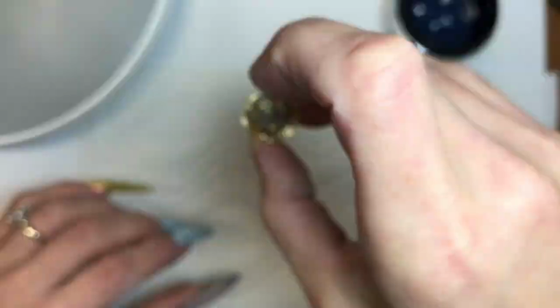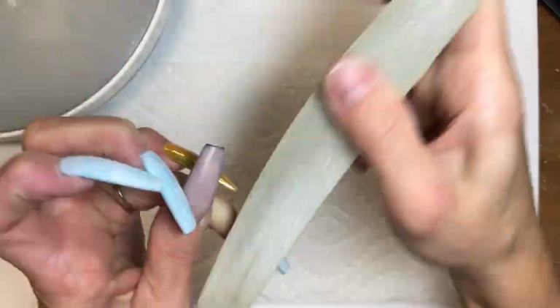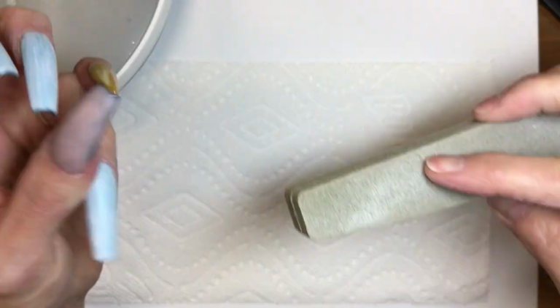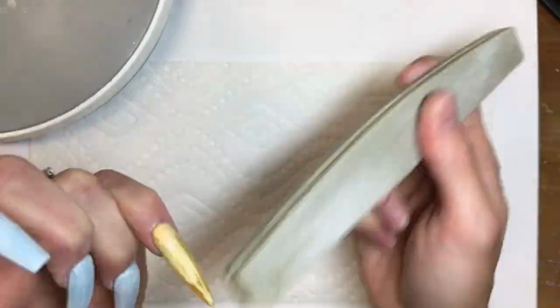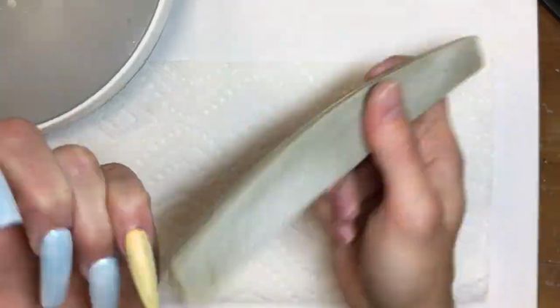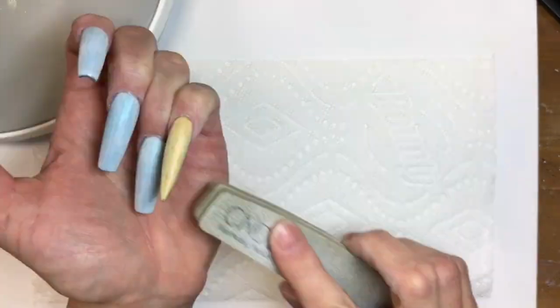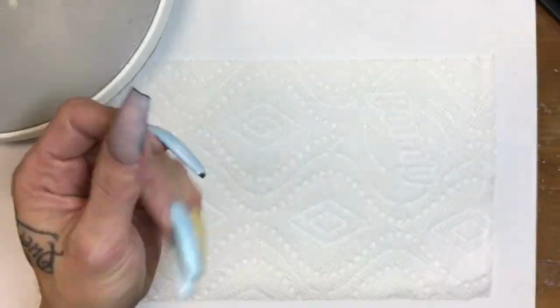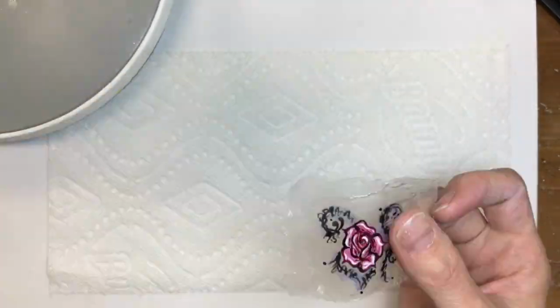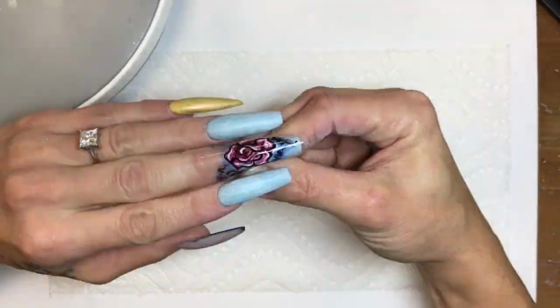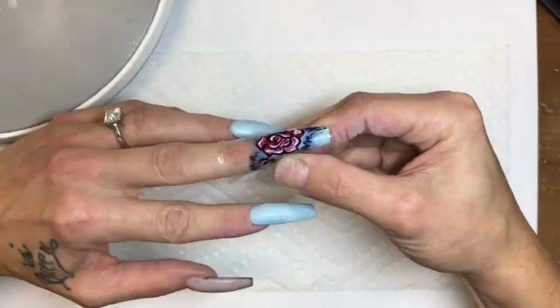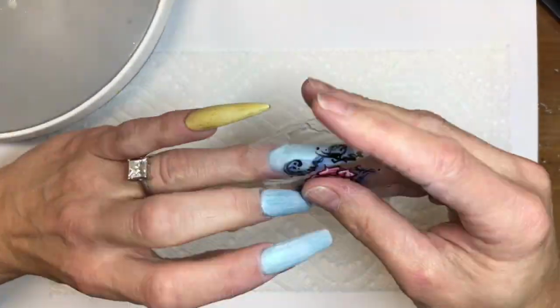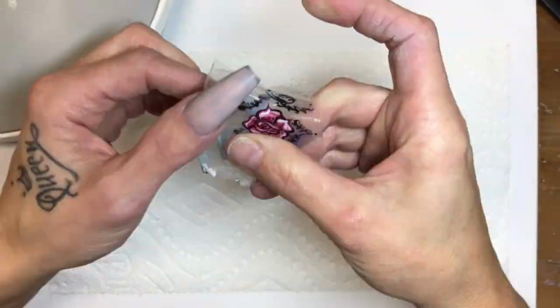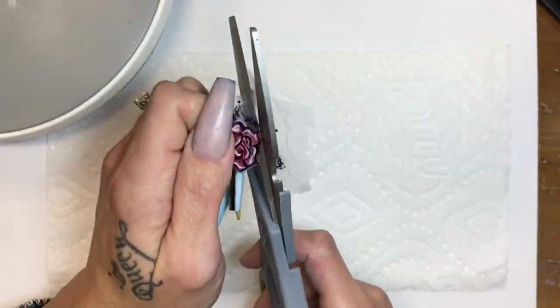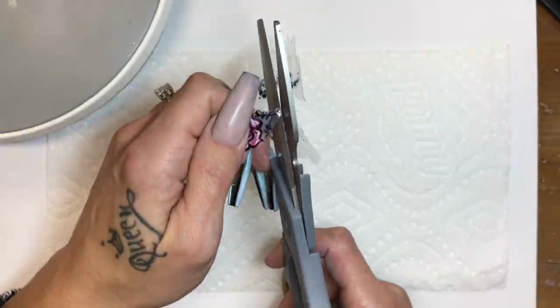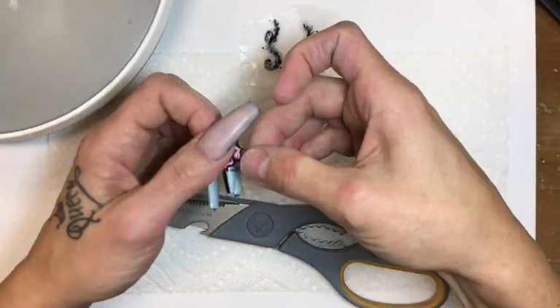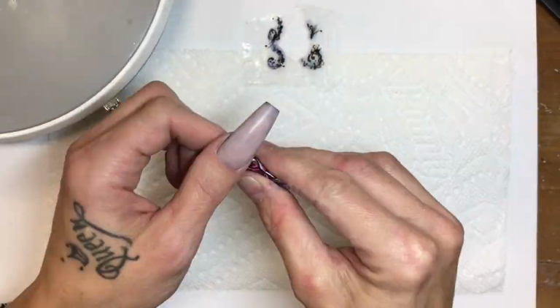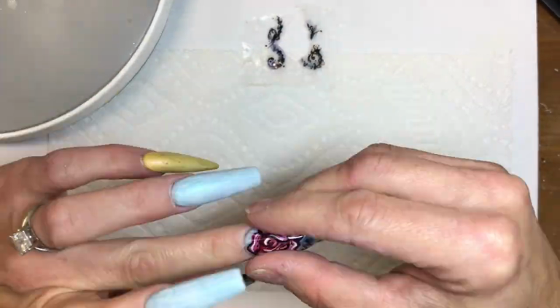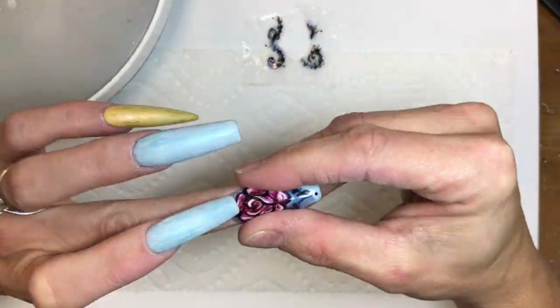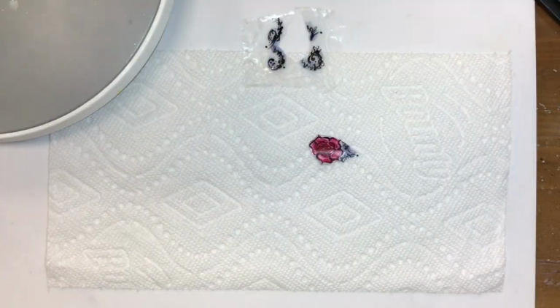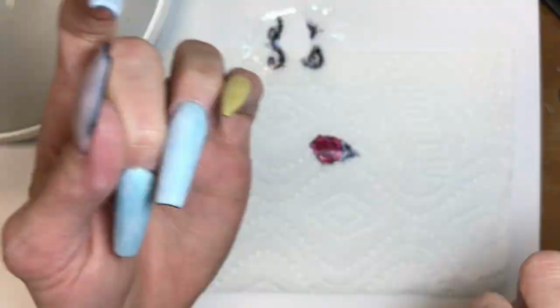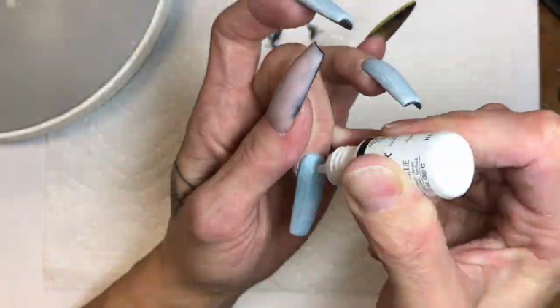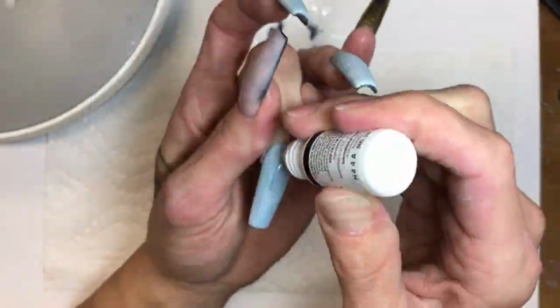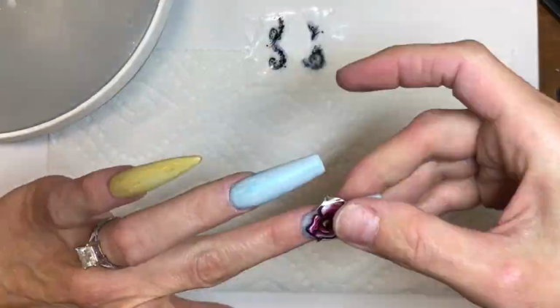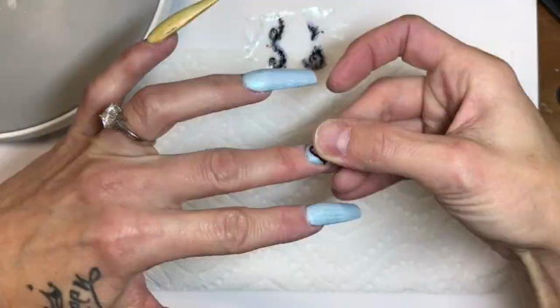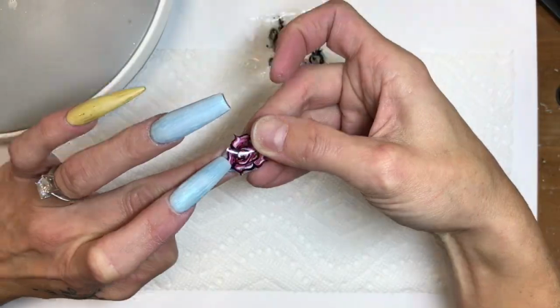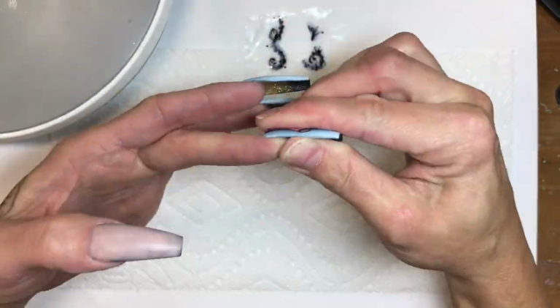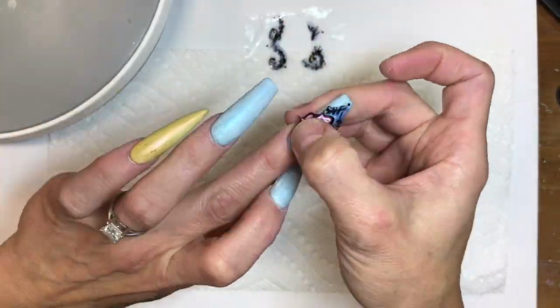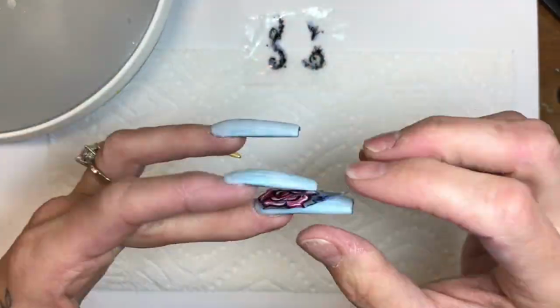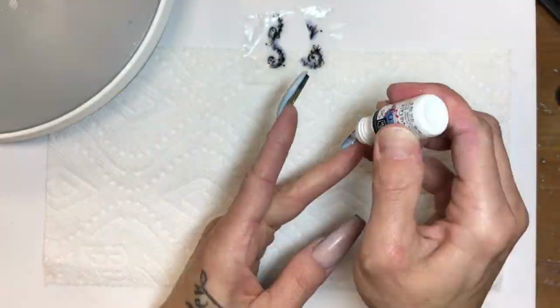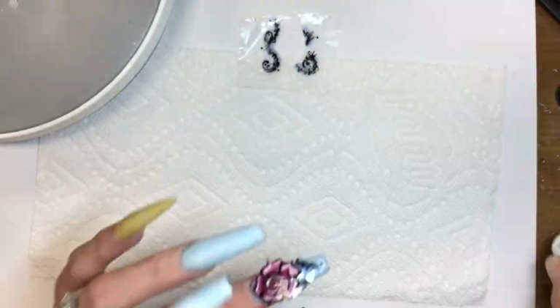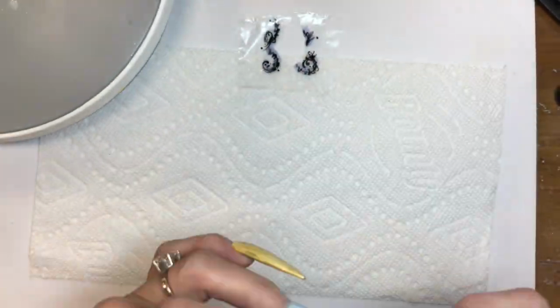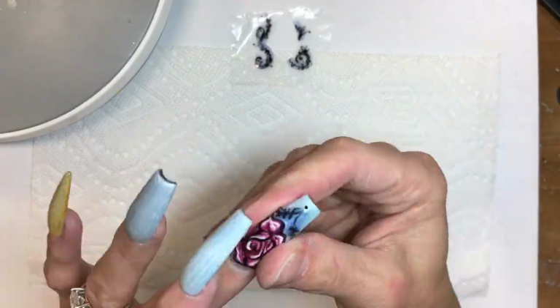Back to the graffiti nails — lightly buff the finished surfaces so we can start to apply the pre-made palette paper design. I cut out the design and applied it with nail glue.